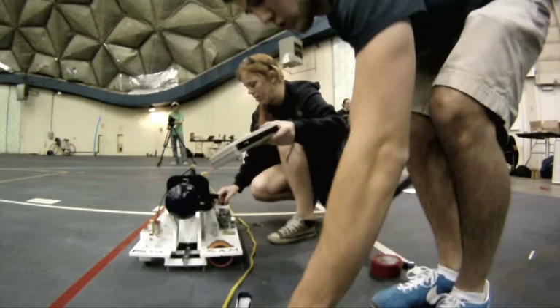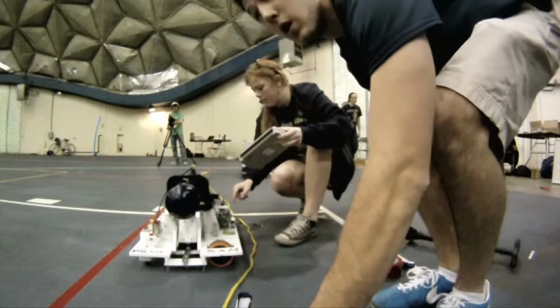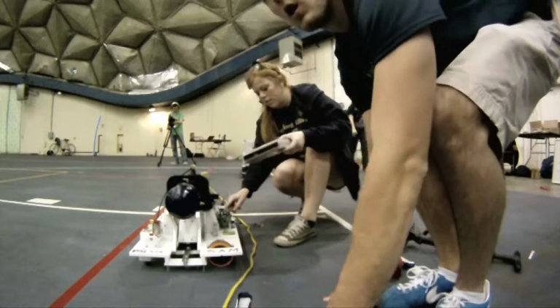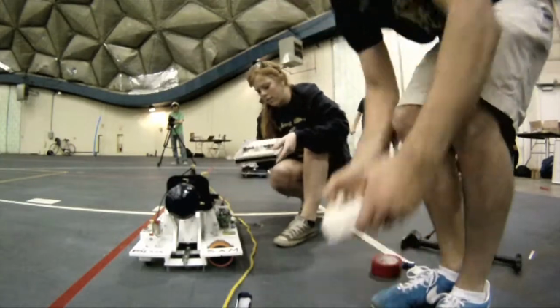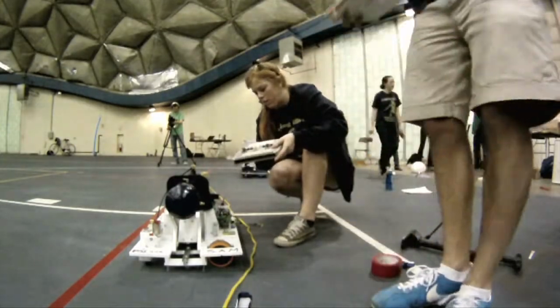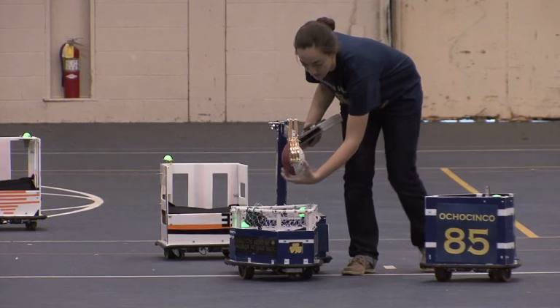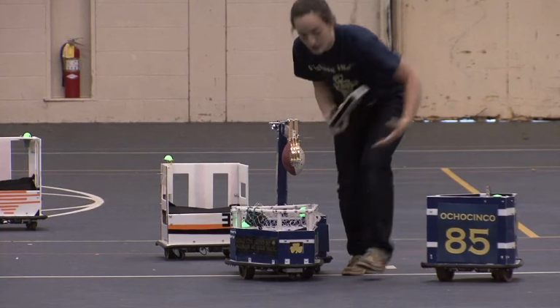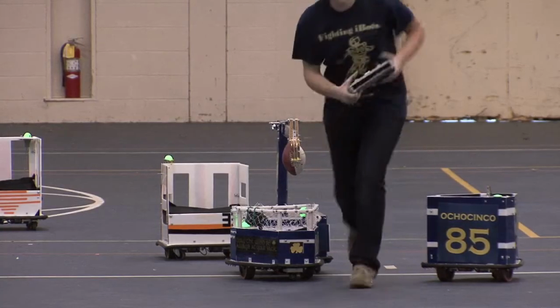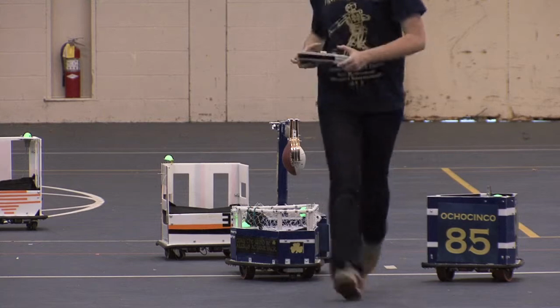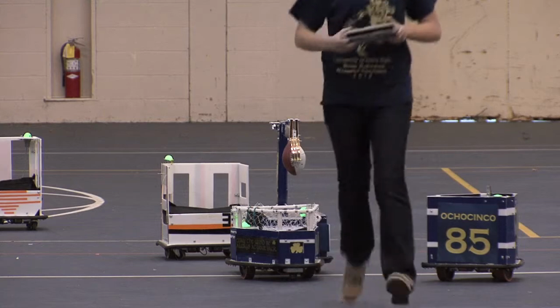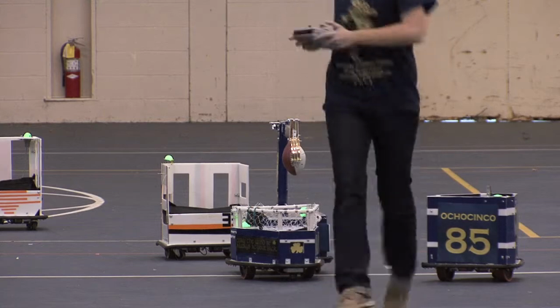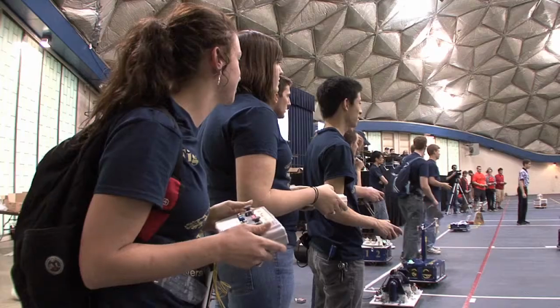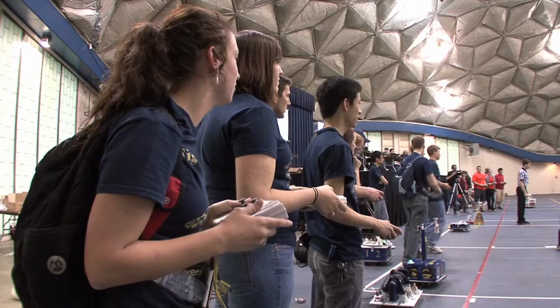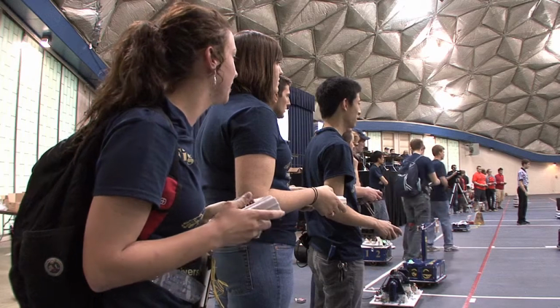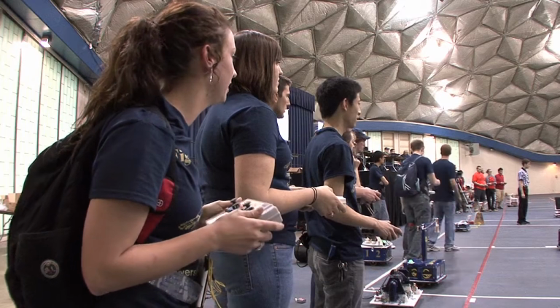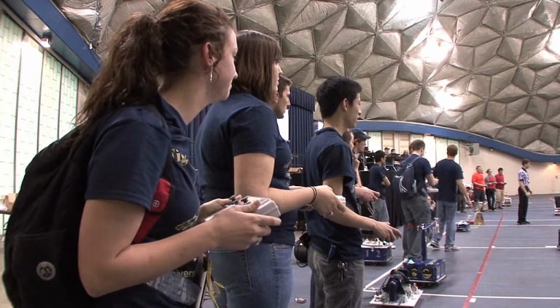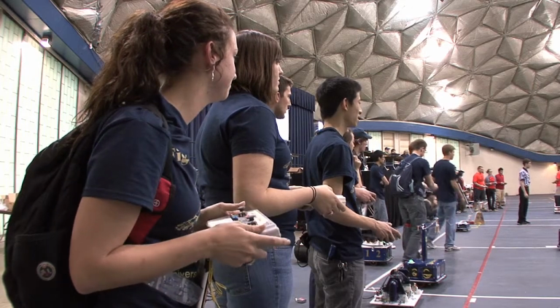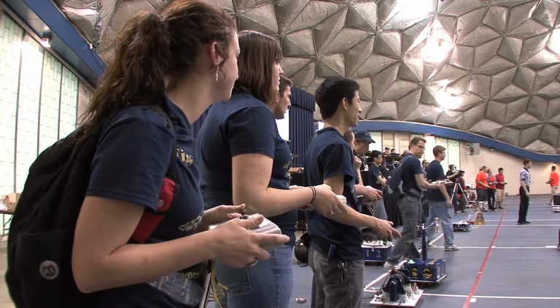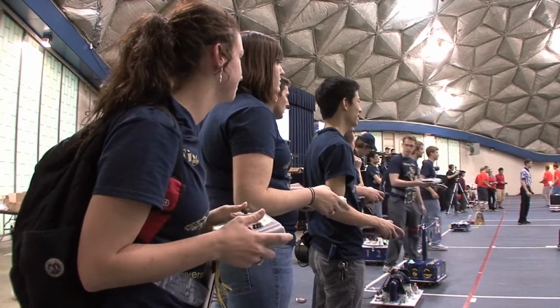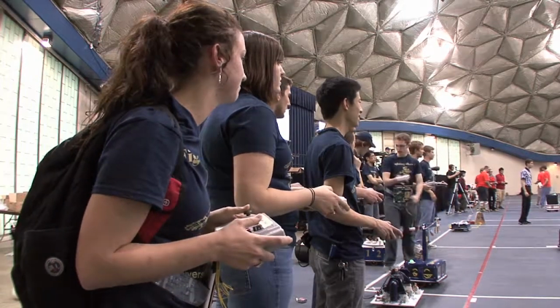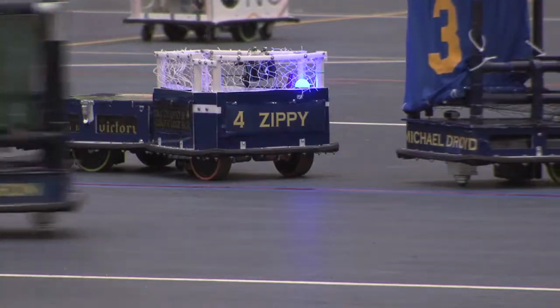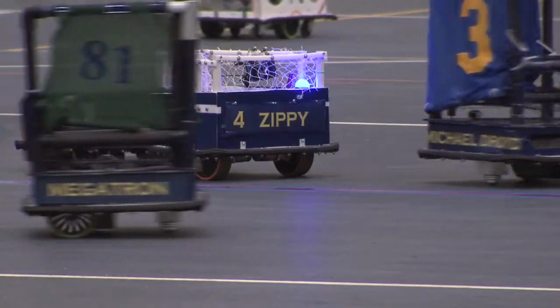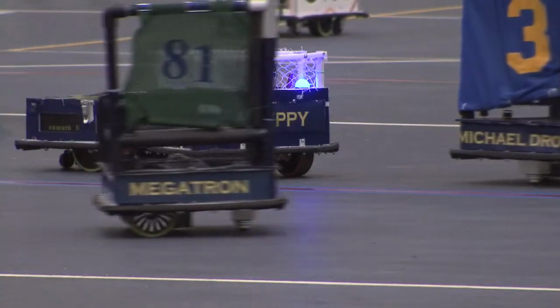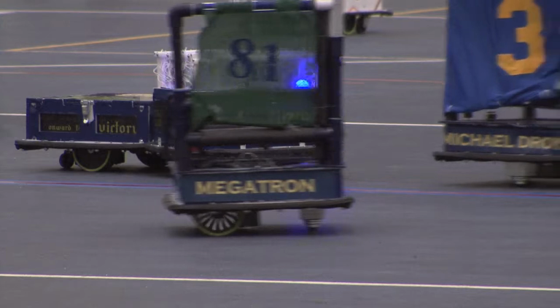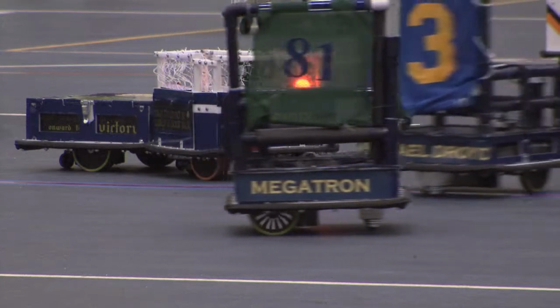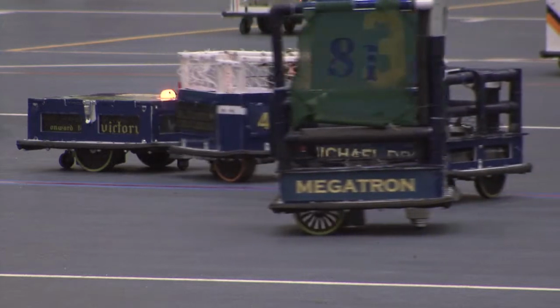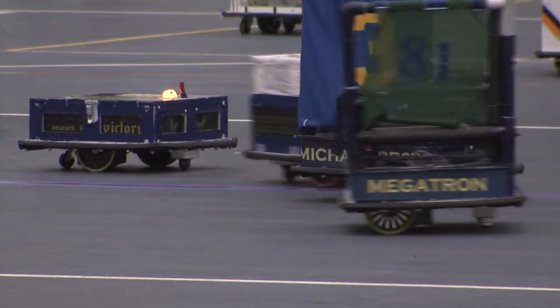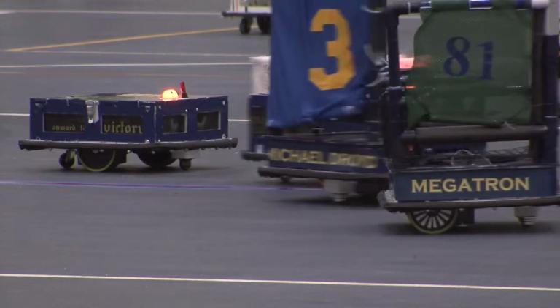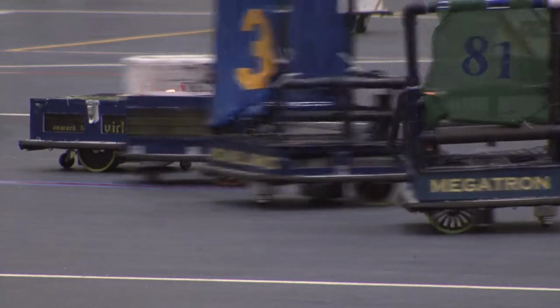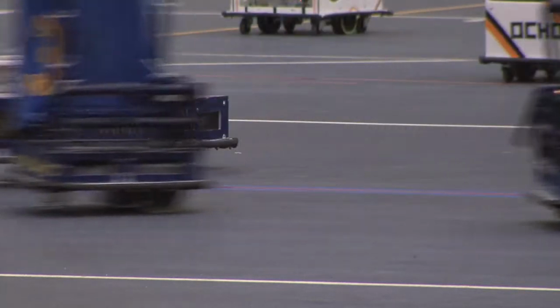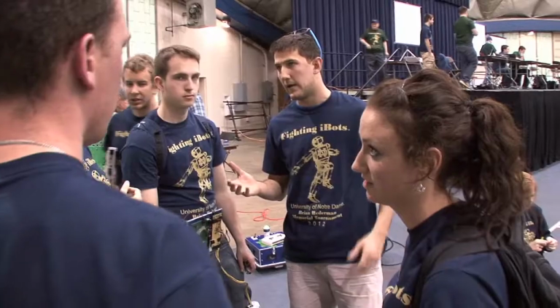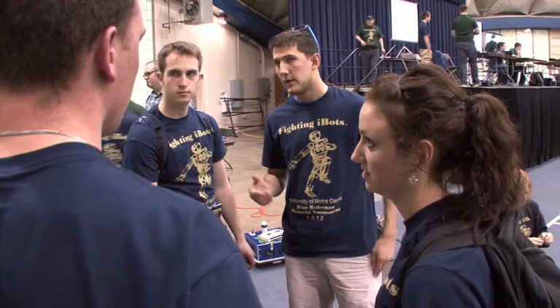Yes, they have to do the detailed engineering work for each robot, but they also have to coordinate across the 12 students who are building all of the robots, and then coordinate the robots together to play the game.